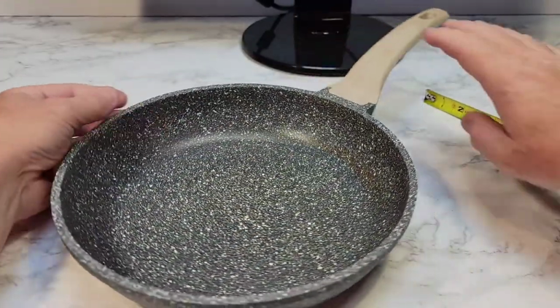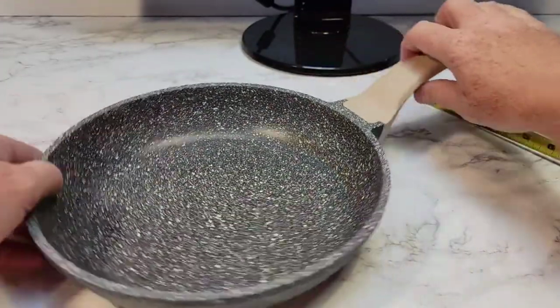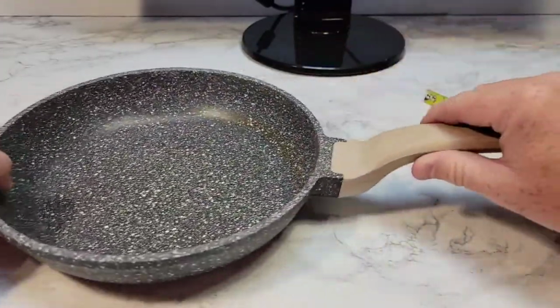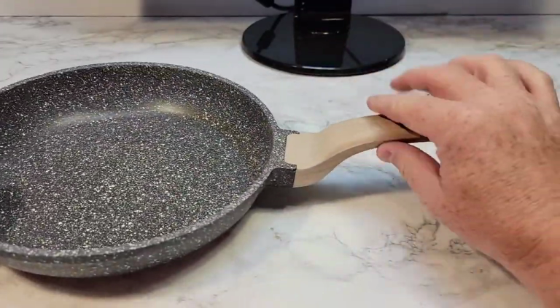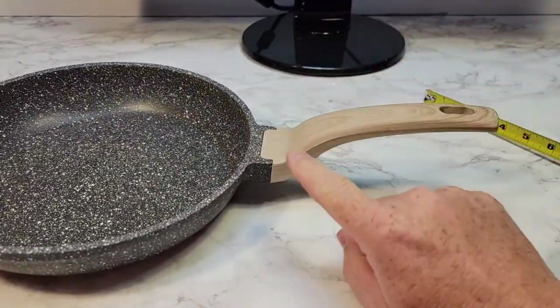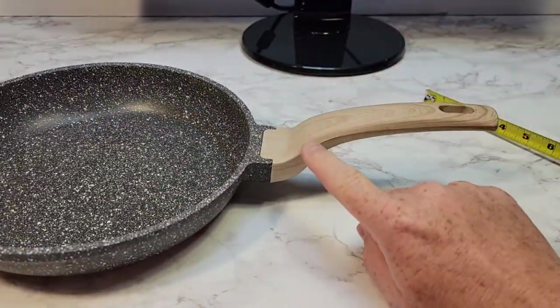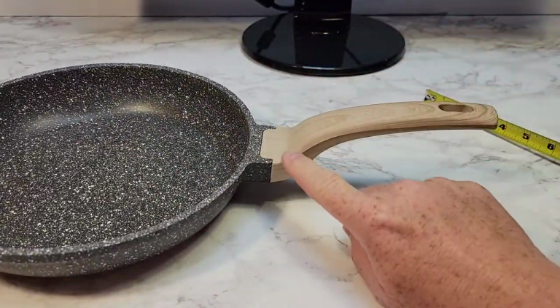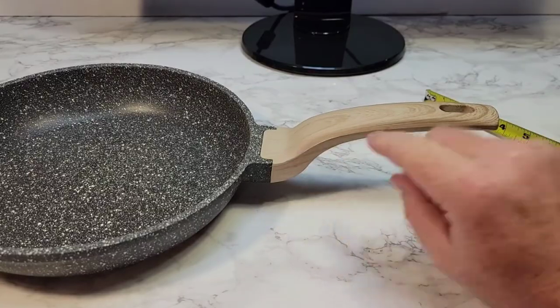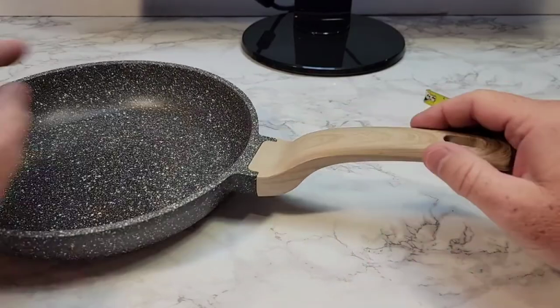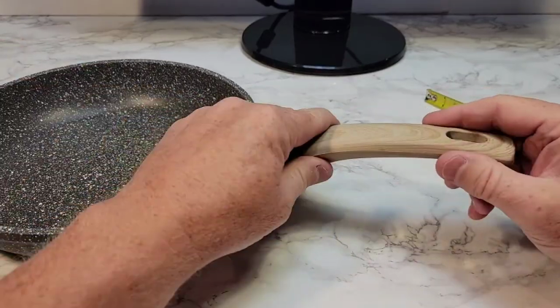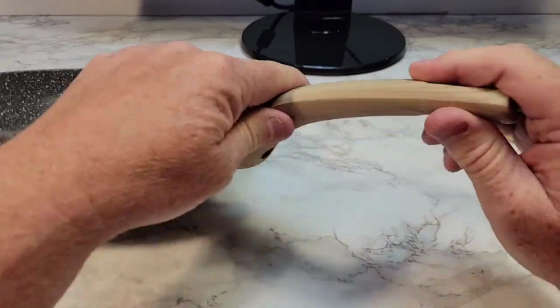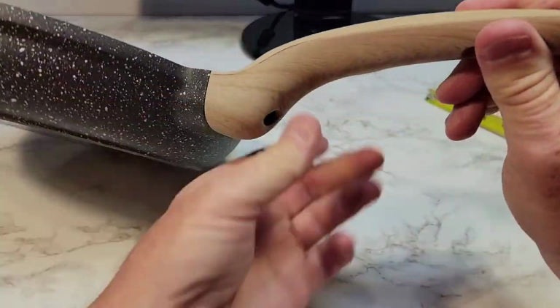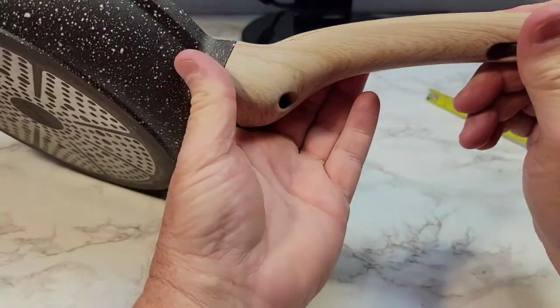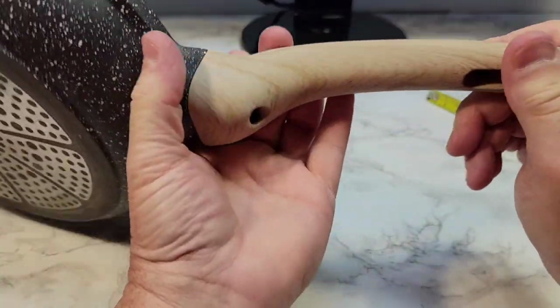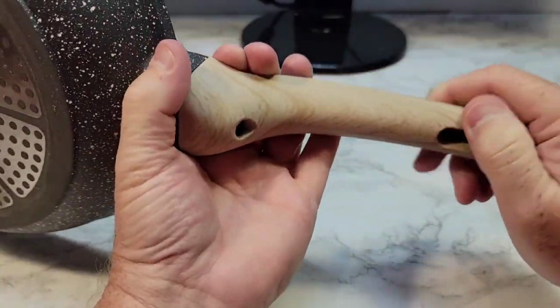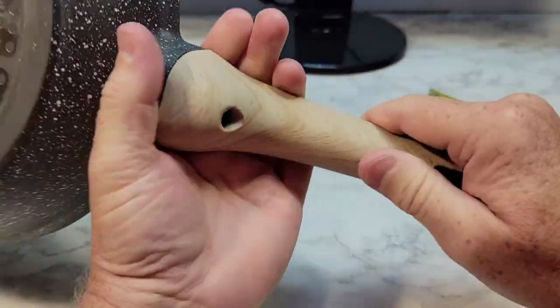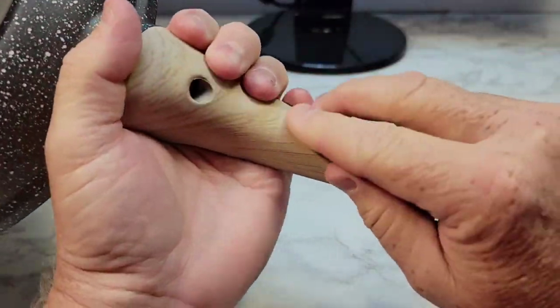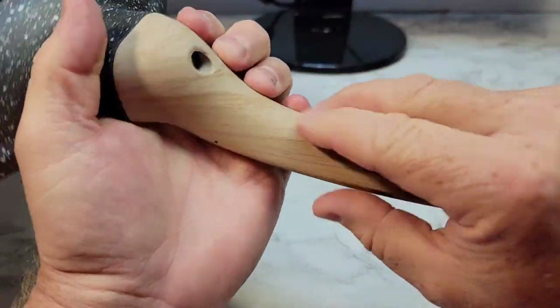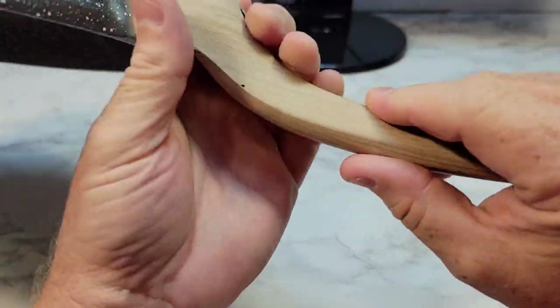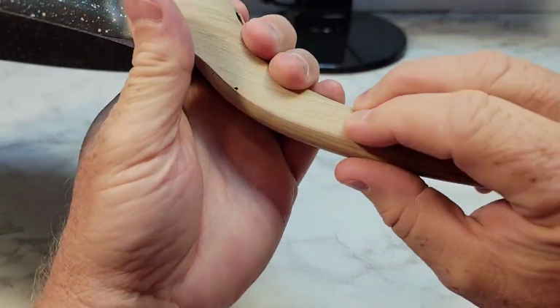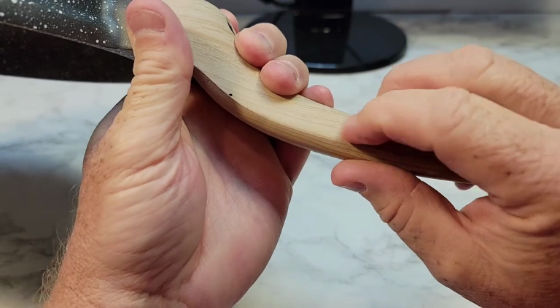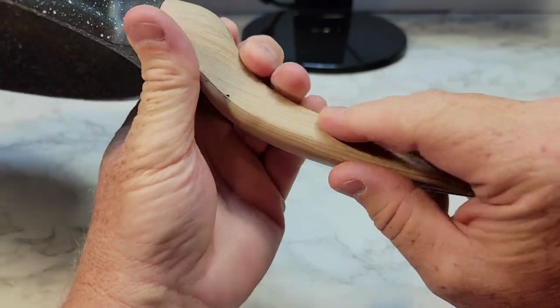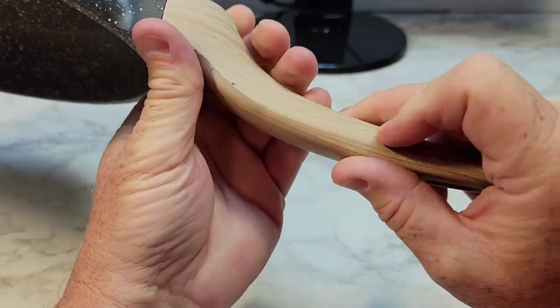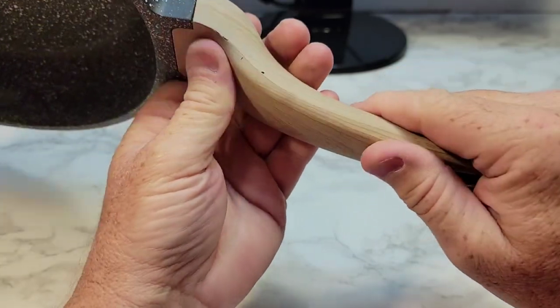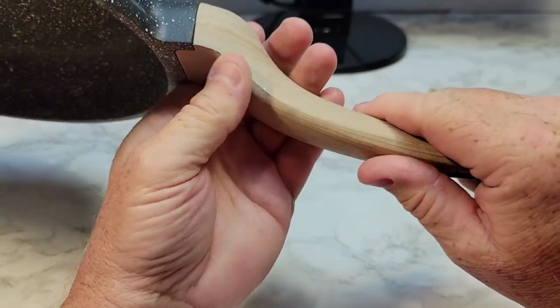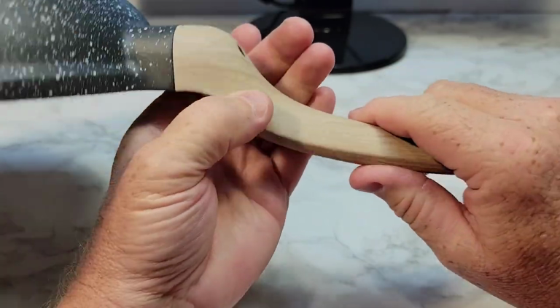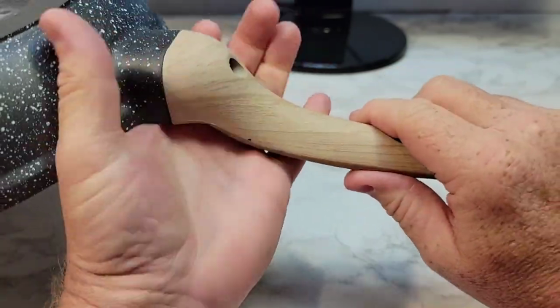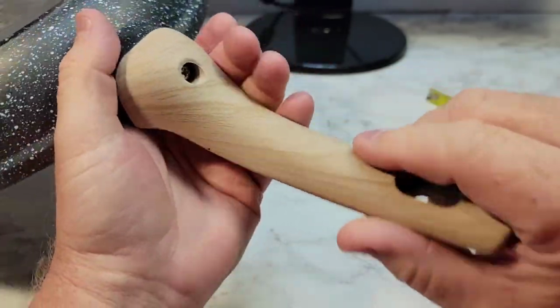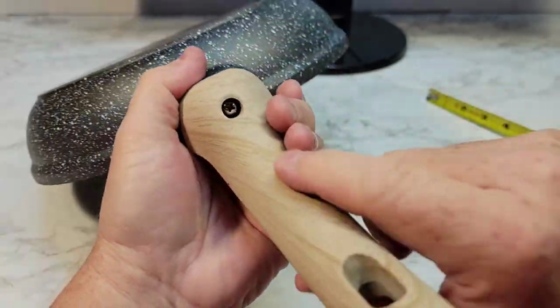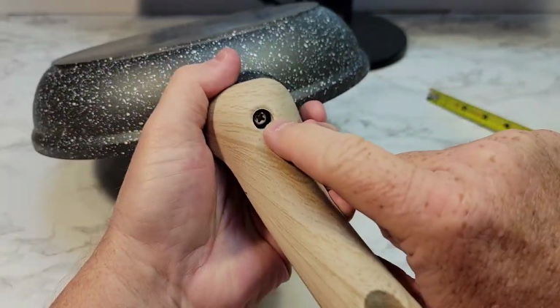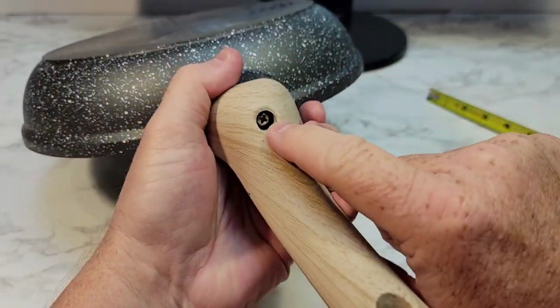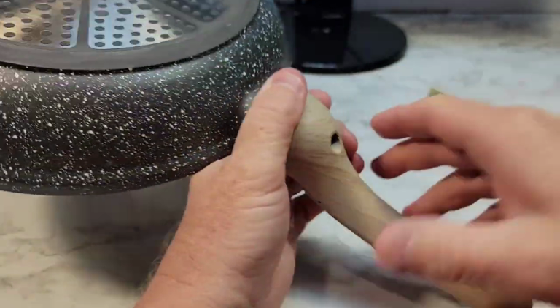Now I really like this. You cannot put this in the stove — the oven, I mean. The handle is kind of like a rubber and maybe like a resin or something. It's got a screw.